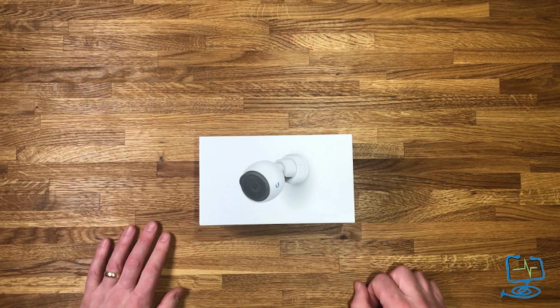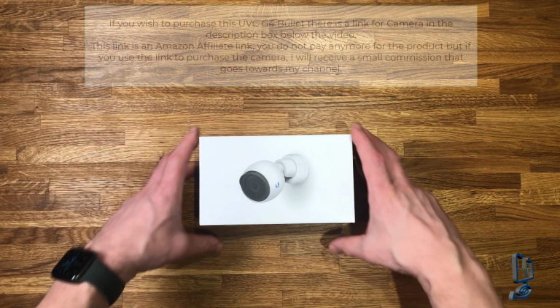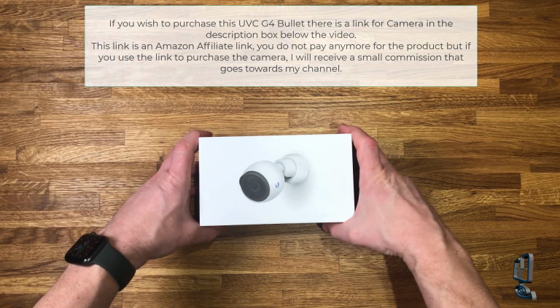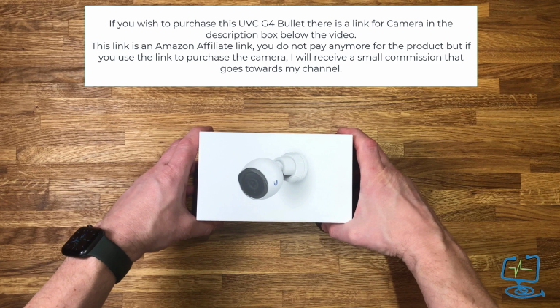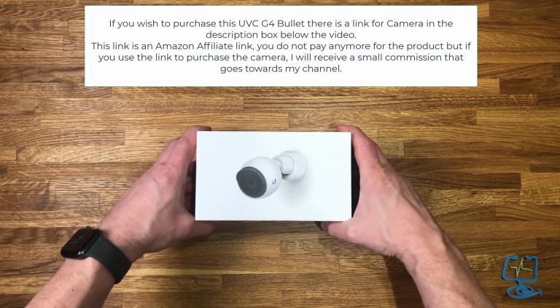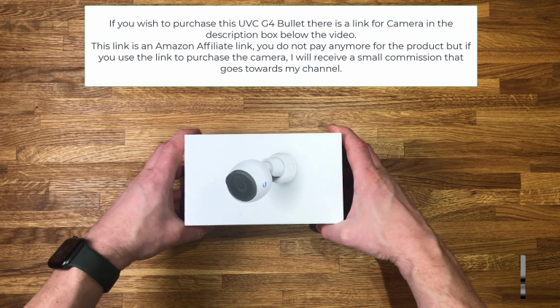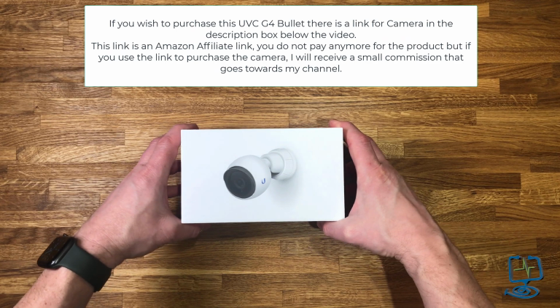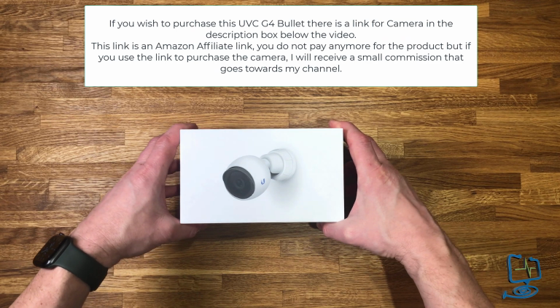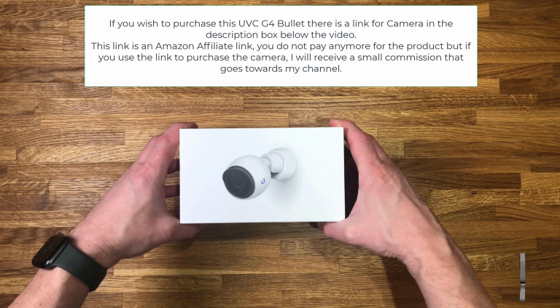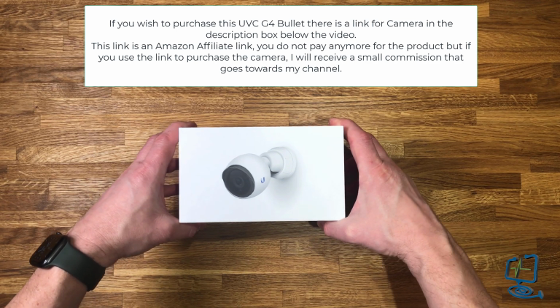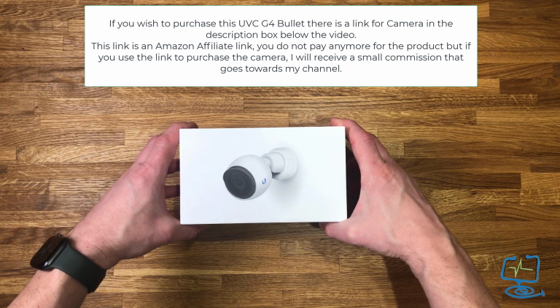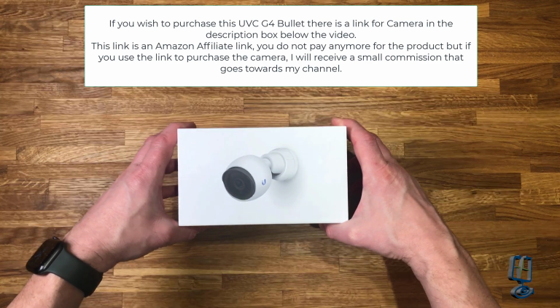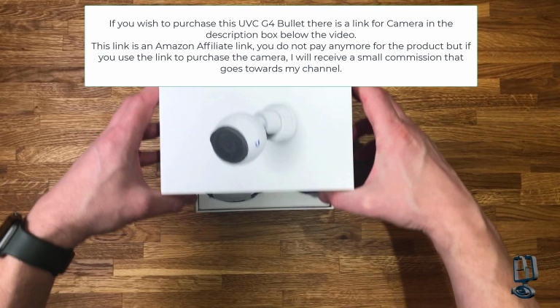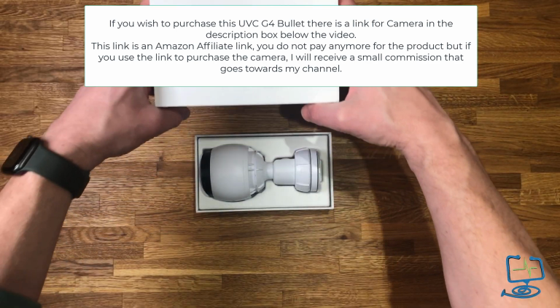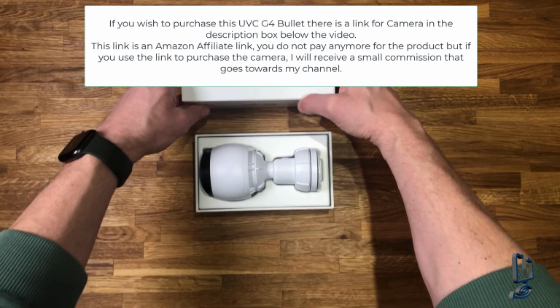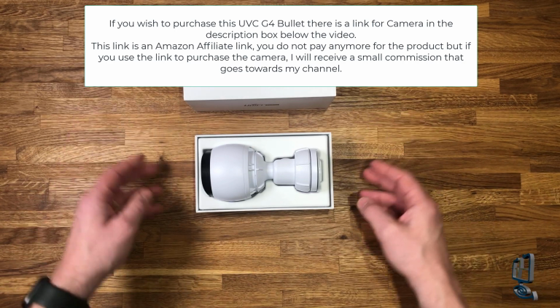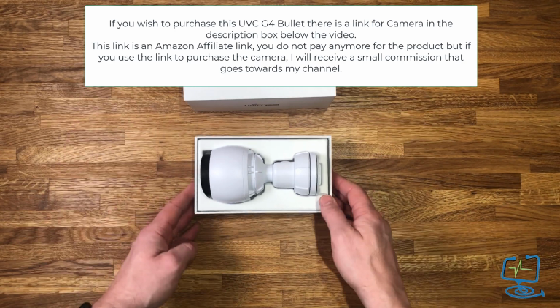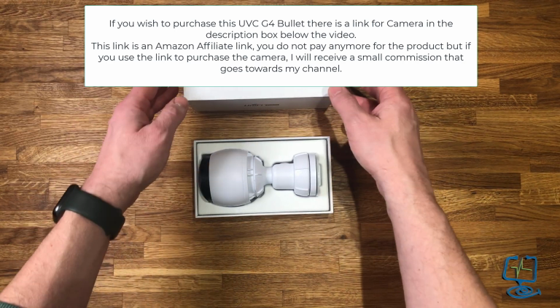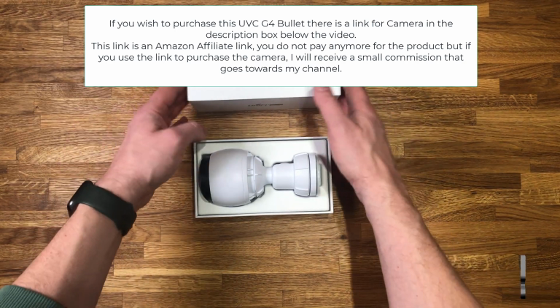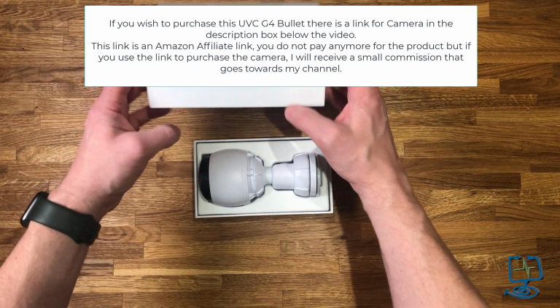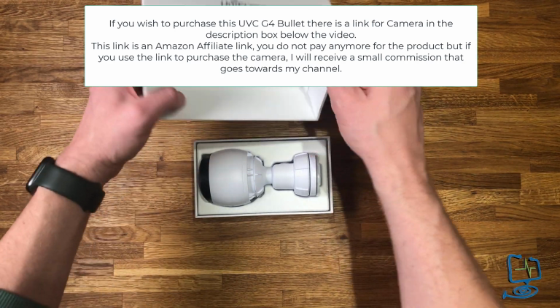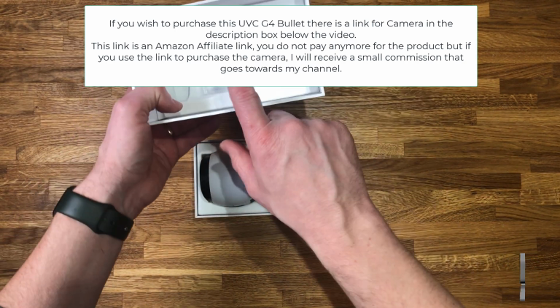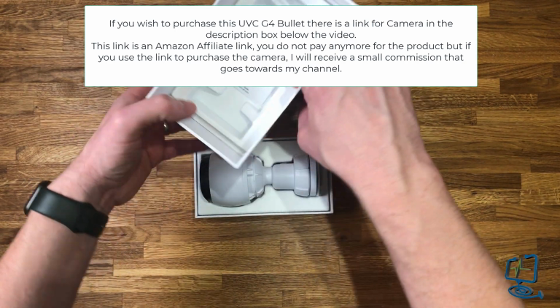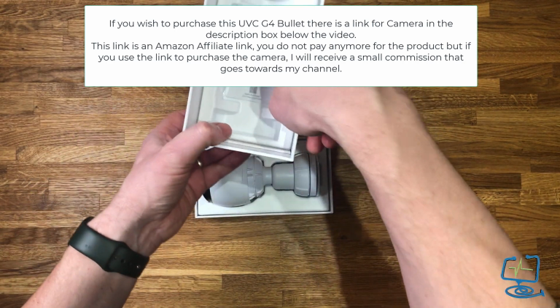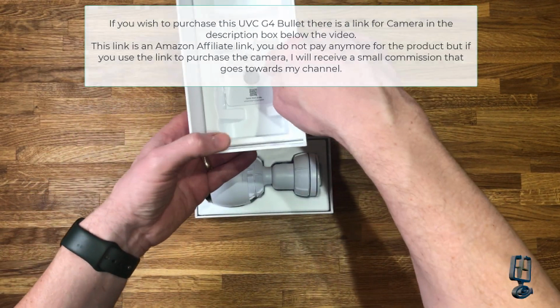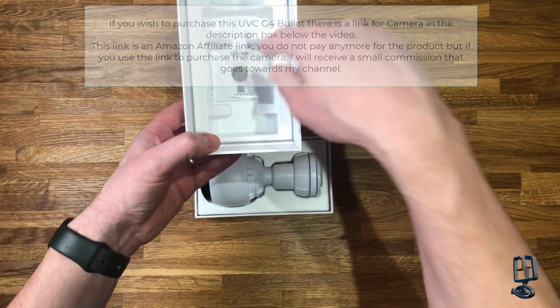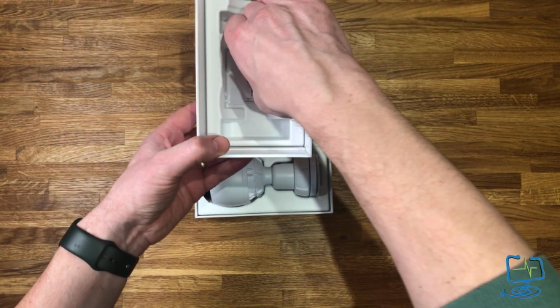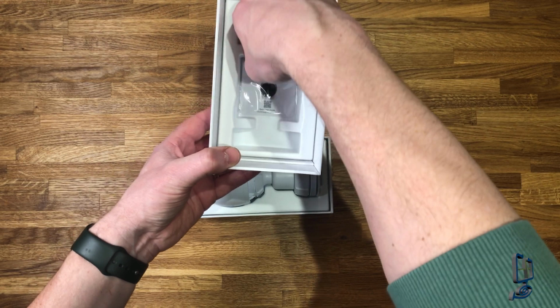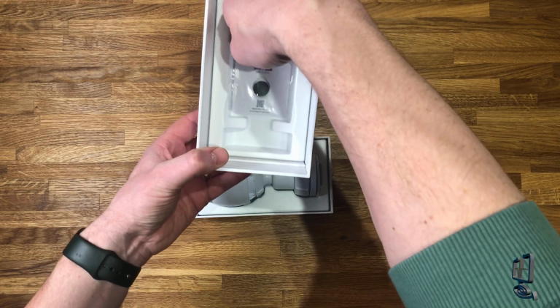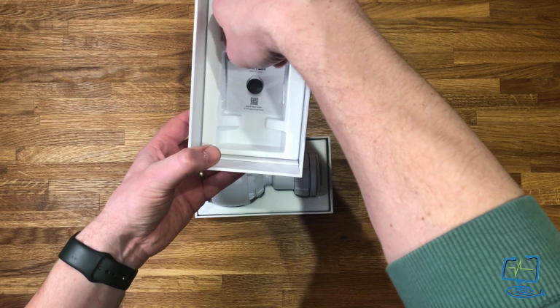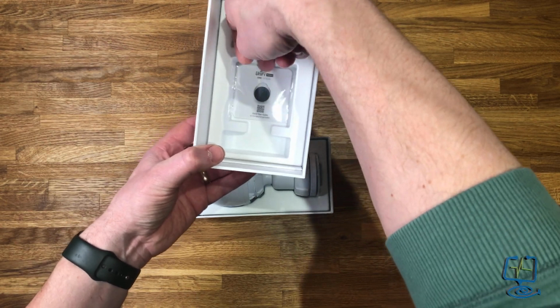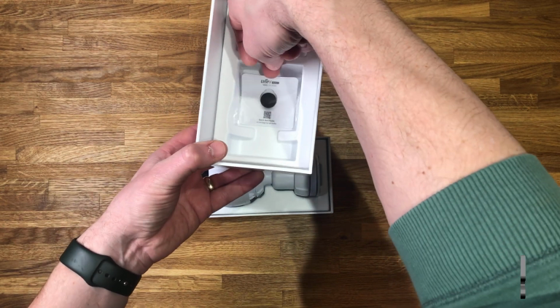Before we get started, I'll put a link in the description box below for the UniFi UVC G4 Bullet. This will be an Amazon affiliate link, which basically means if you purchase through that link I will receive a small commission.